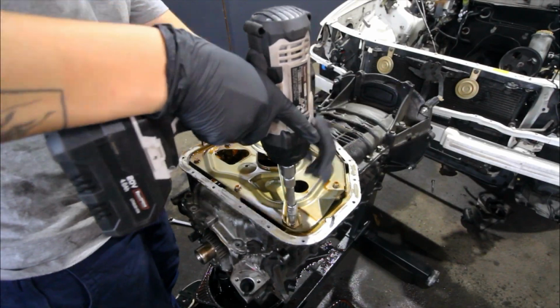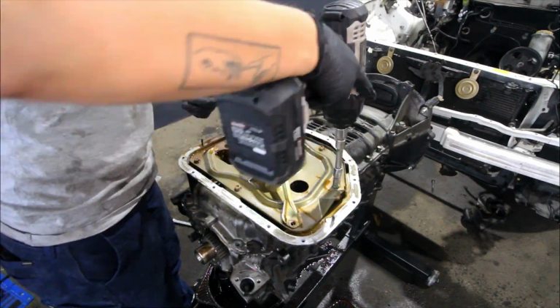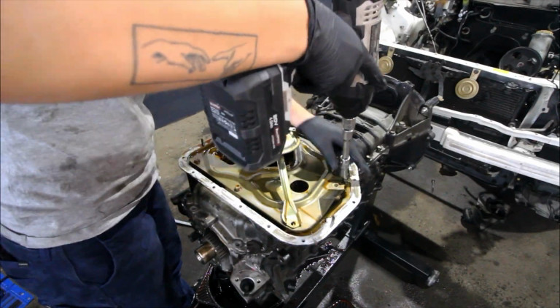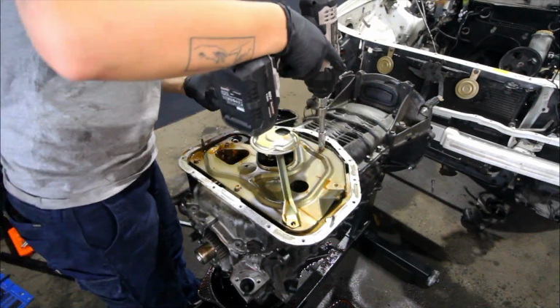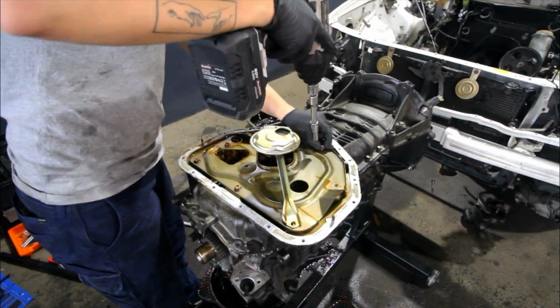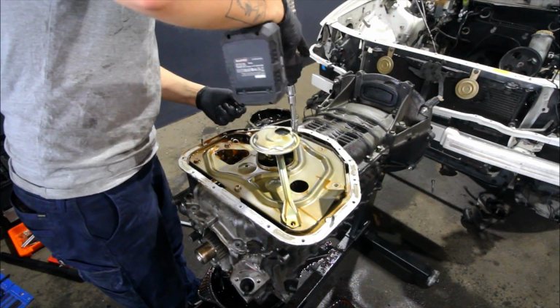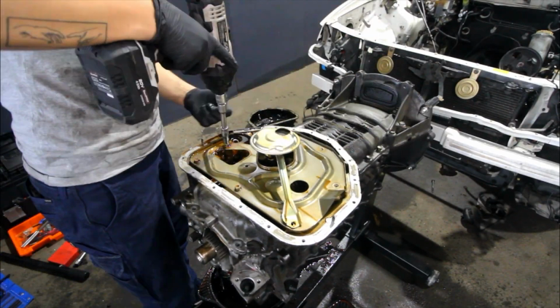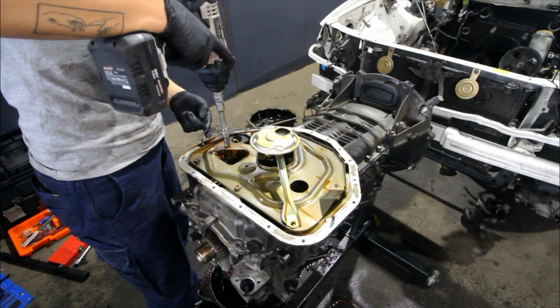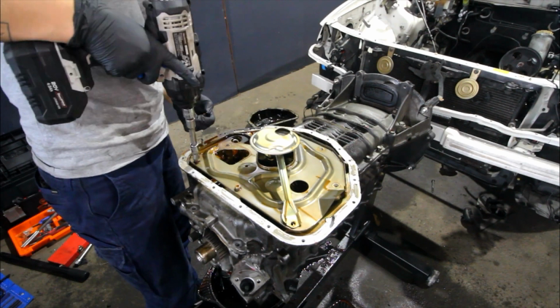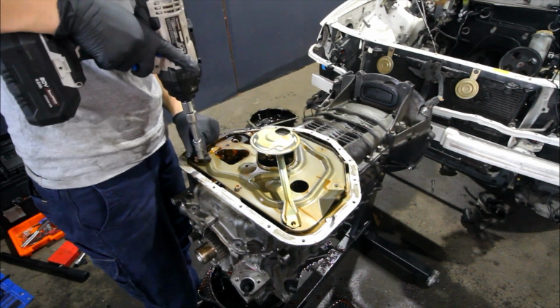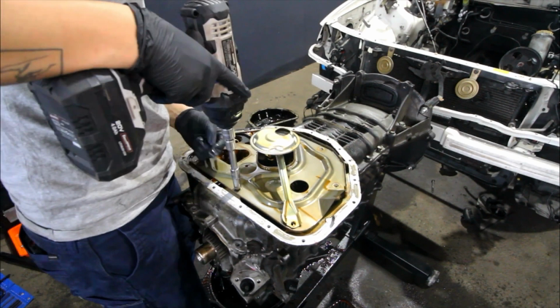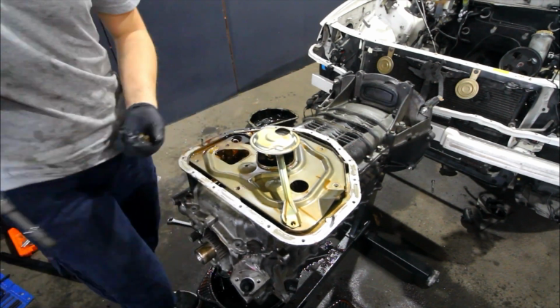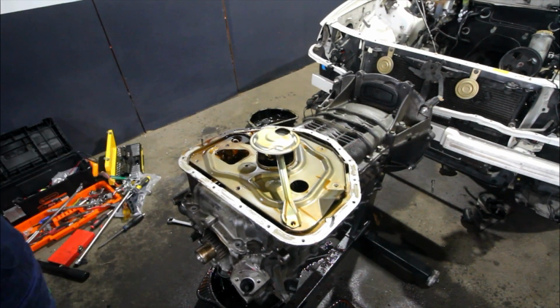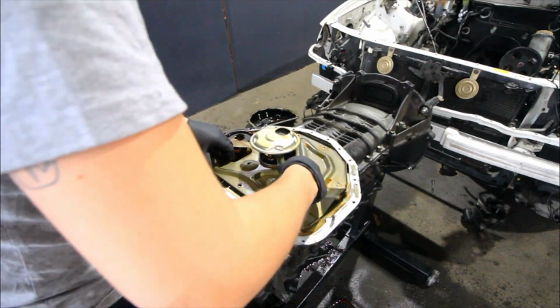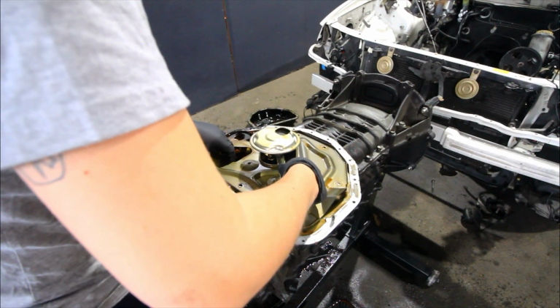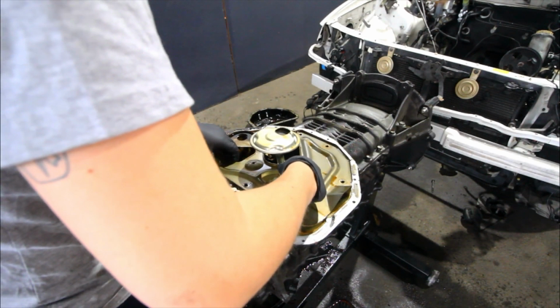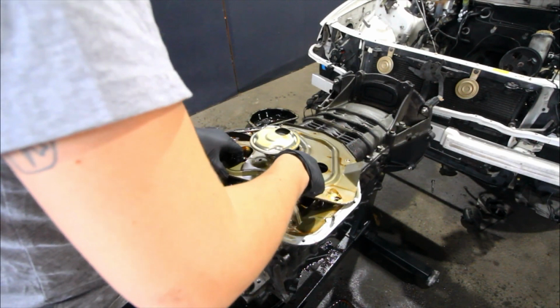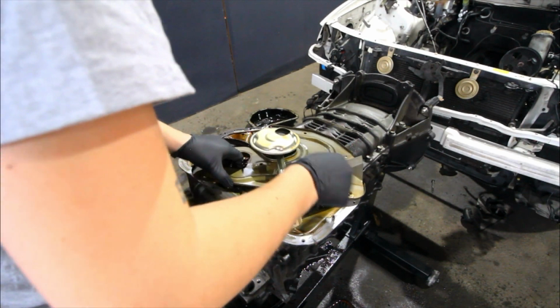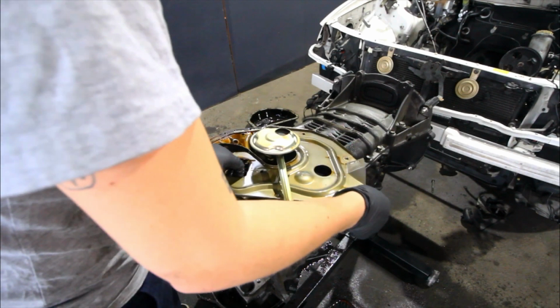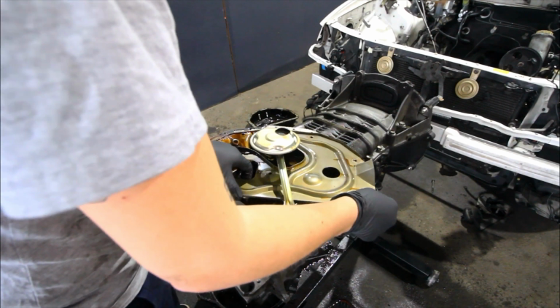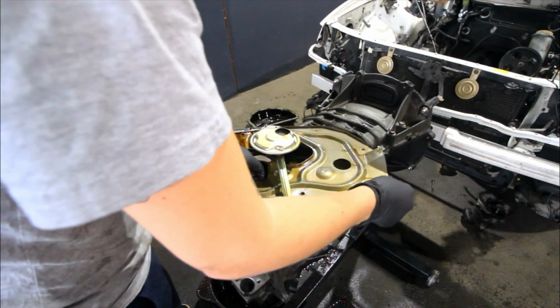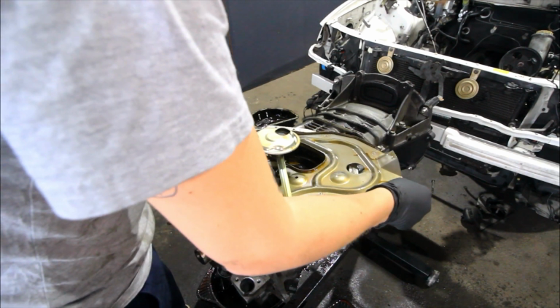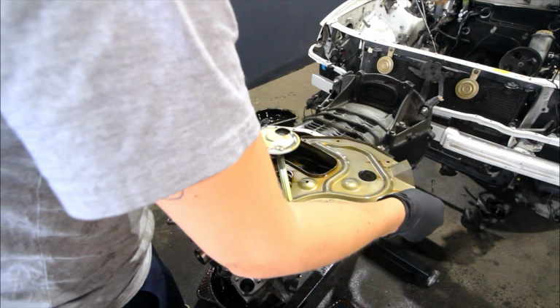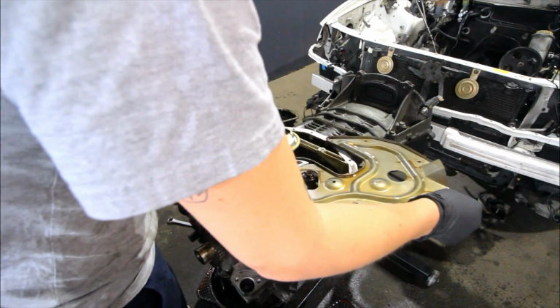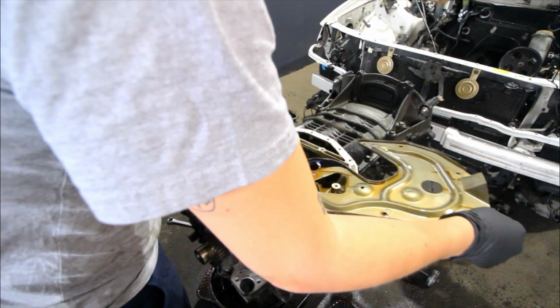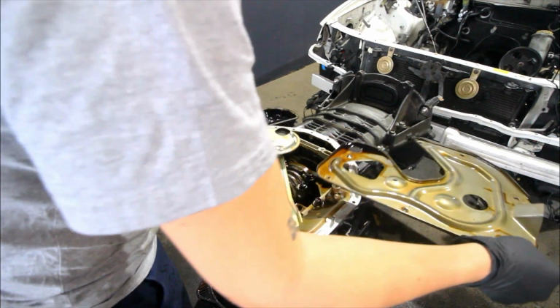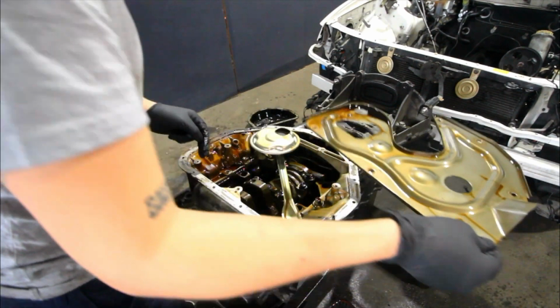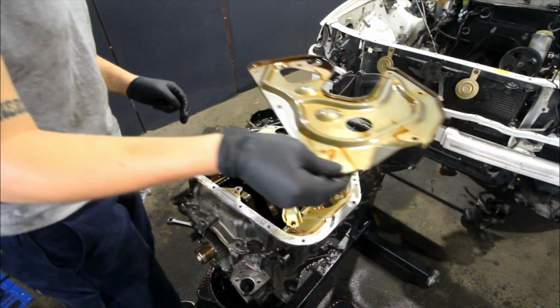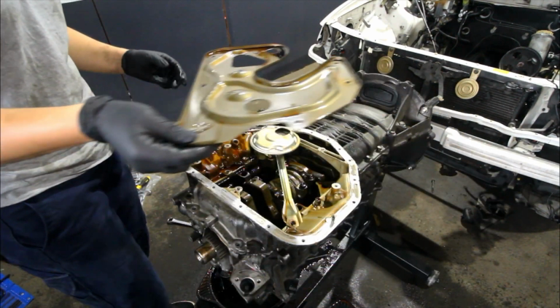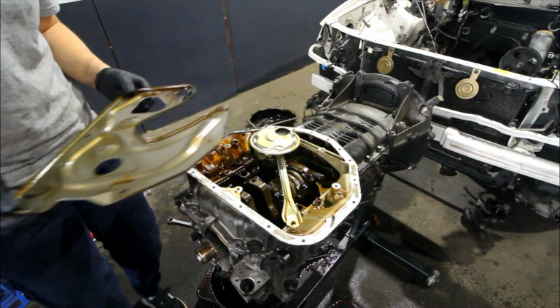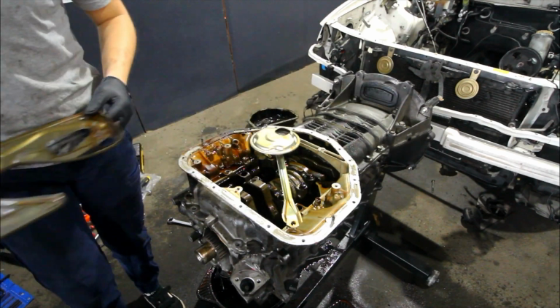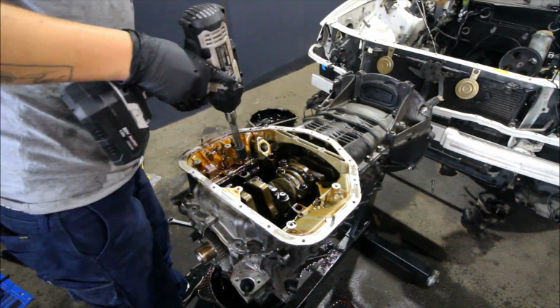I know a lot of you guys are going to get triggered that I'm using chromies on the impact but that is literally all I had, so call the cops, I don't care. Anyway, we're taking off the oil pan and the baffle plate and the pick-up strainer — make sure you get all the gasket goo off this stuff and just keep it nice and clean.